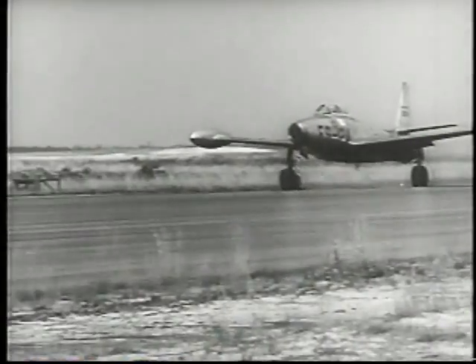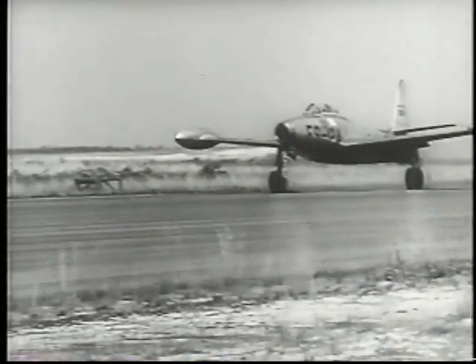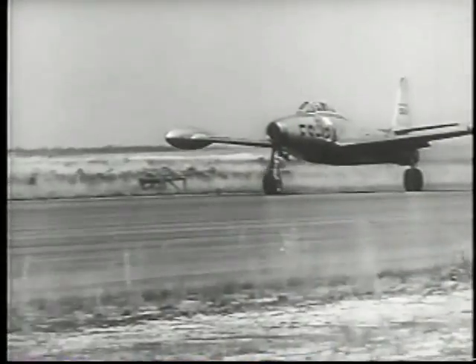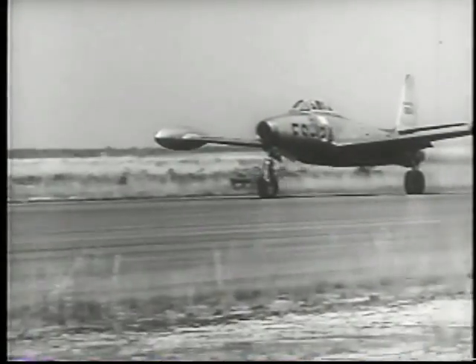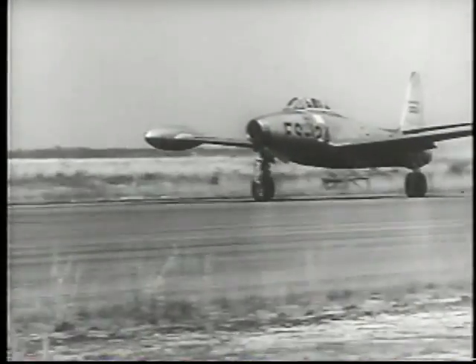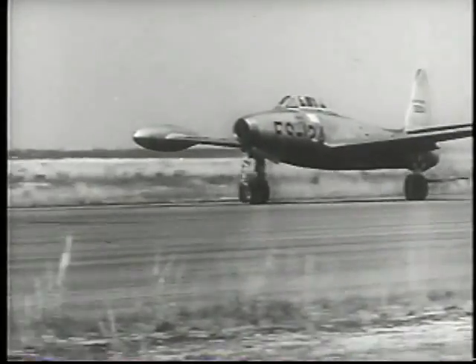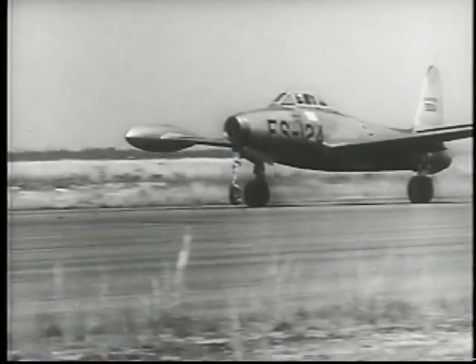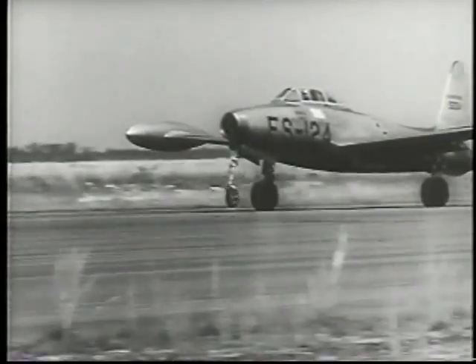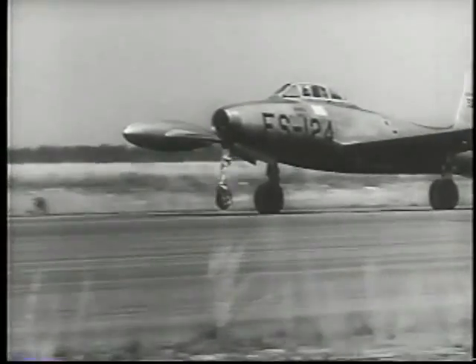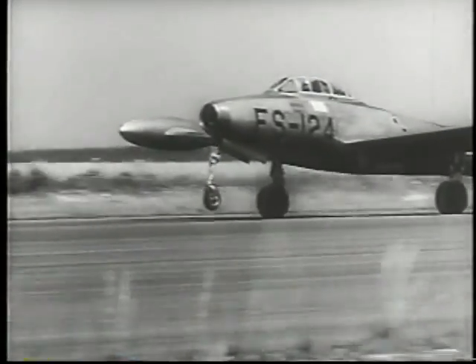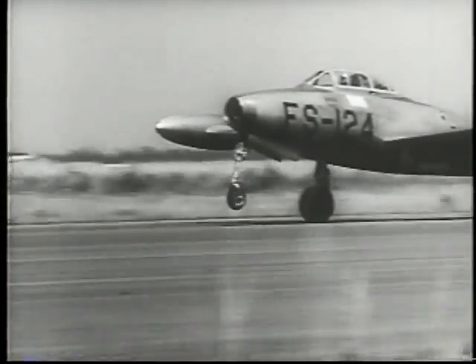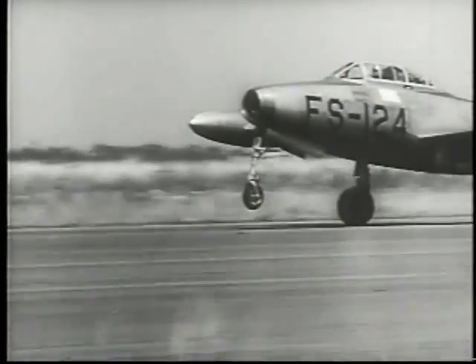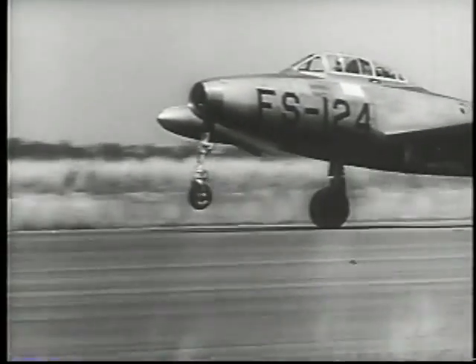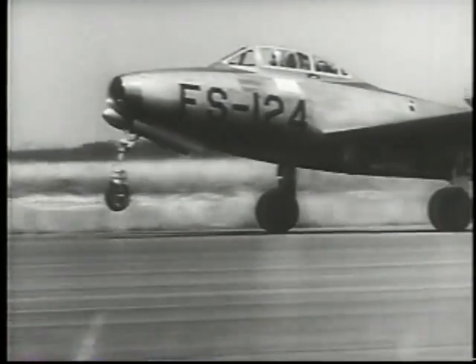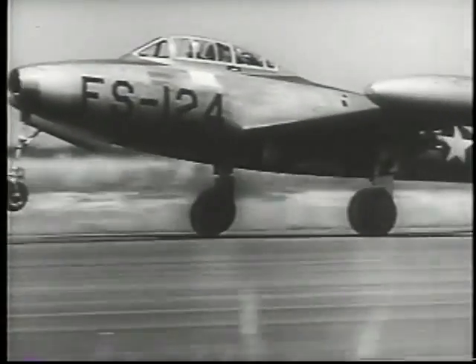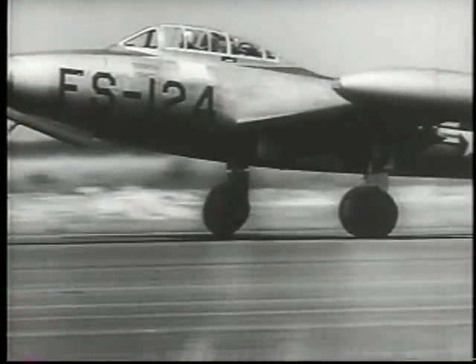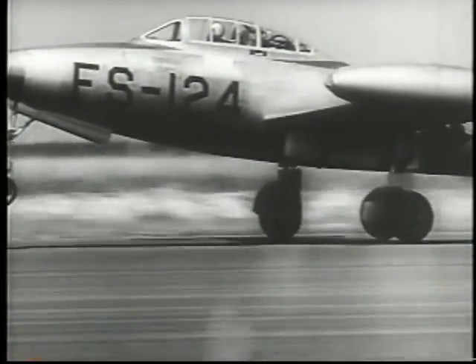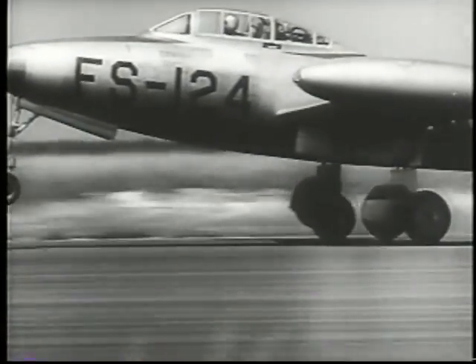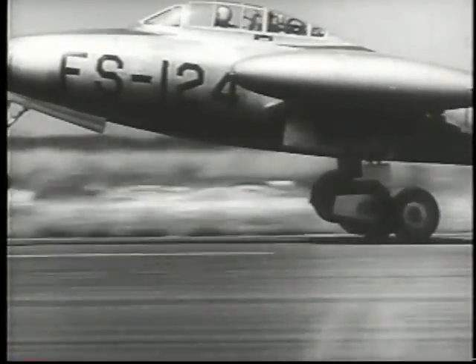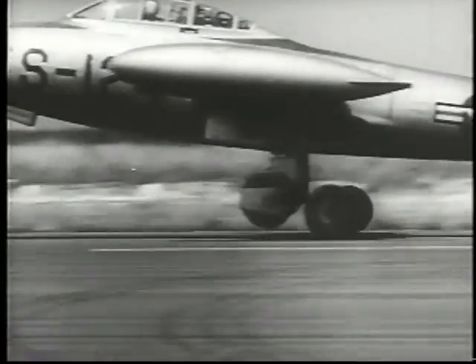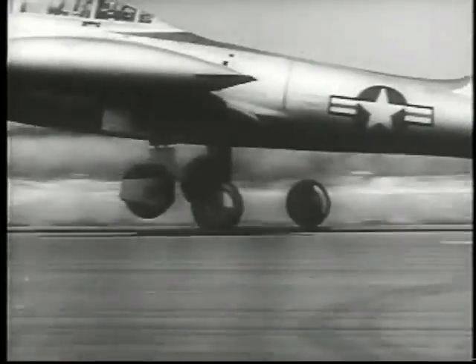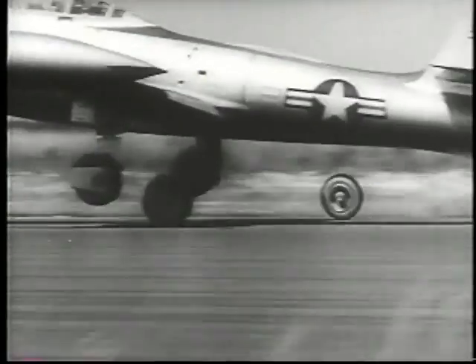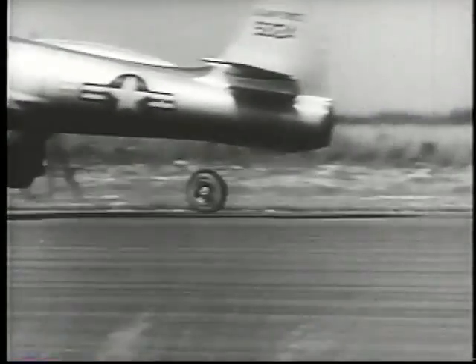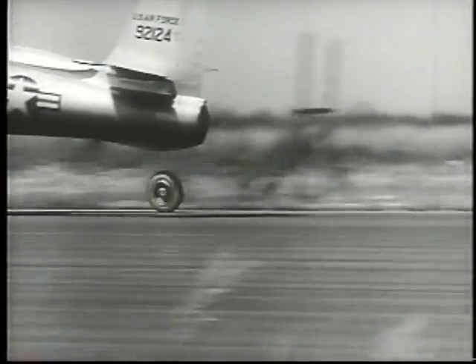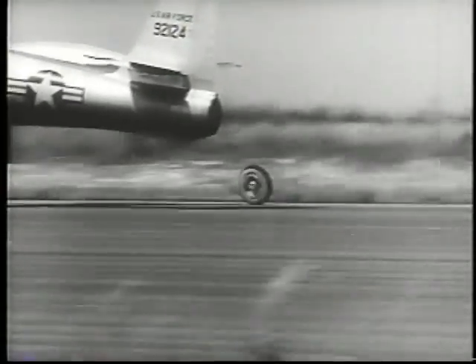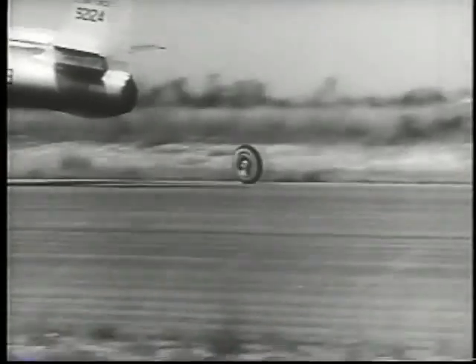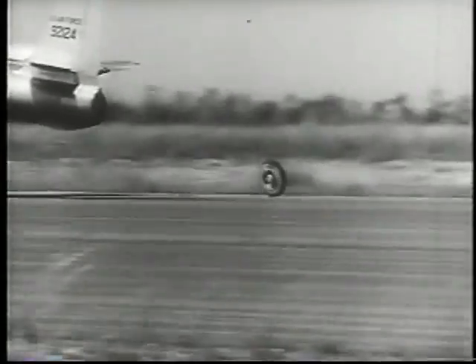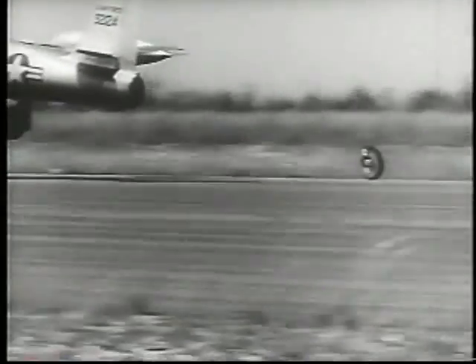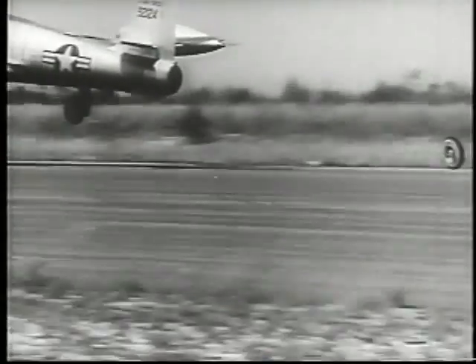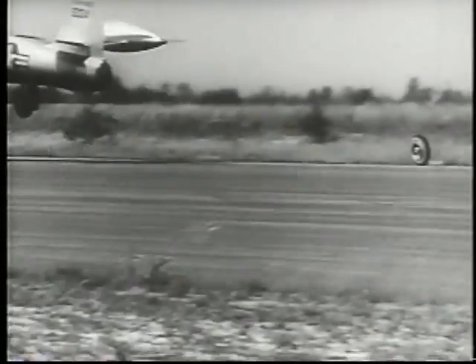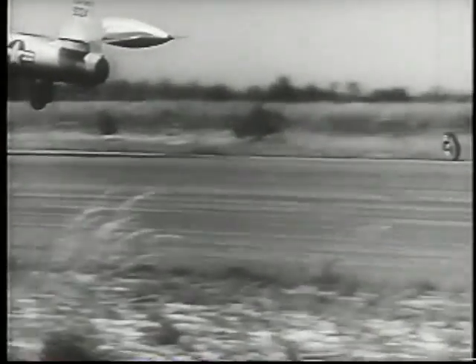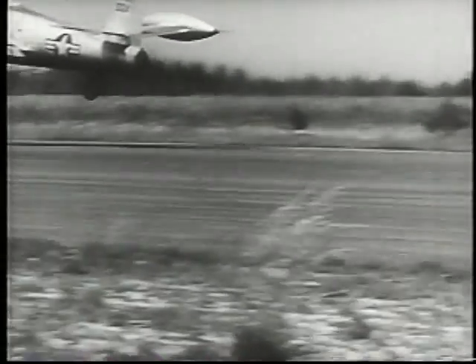Advanced fighter designs call for a way to relieve landing gear stress during takeoff from rough airstrips under heavy loads. An F-84 was used to test several droppable takeoff wheel systems.